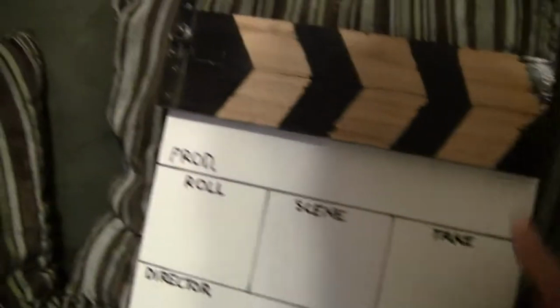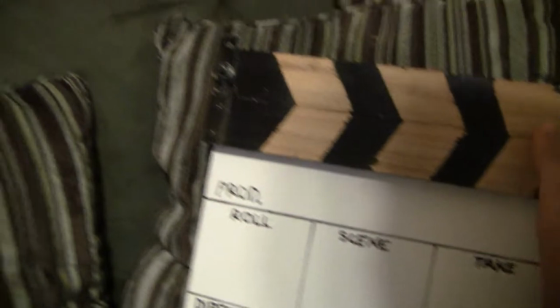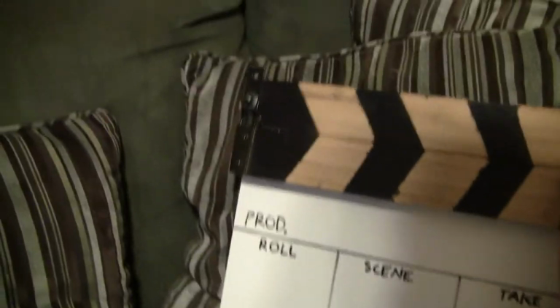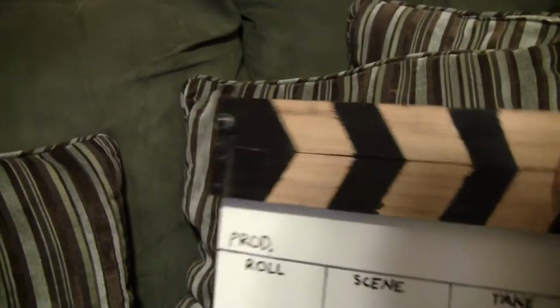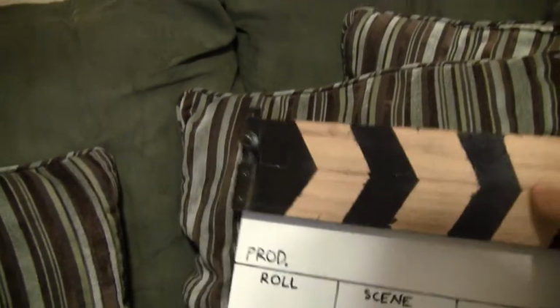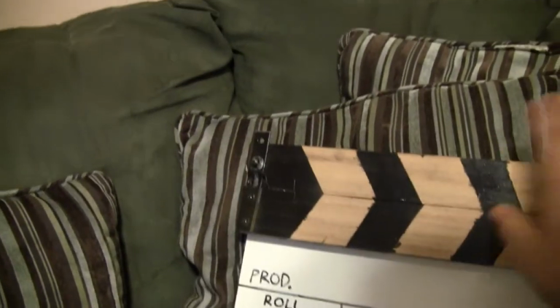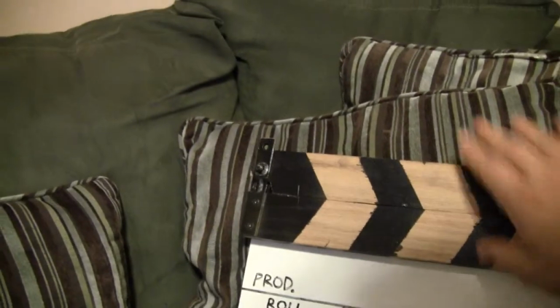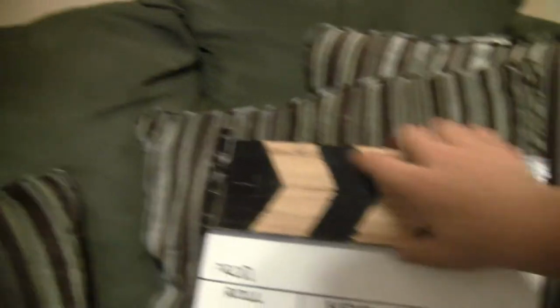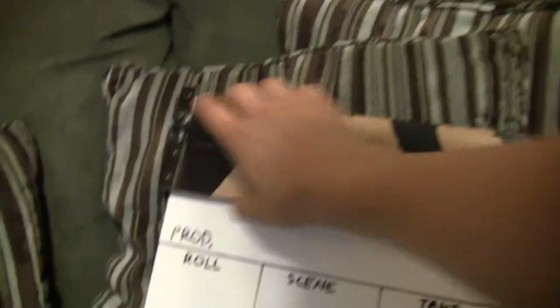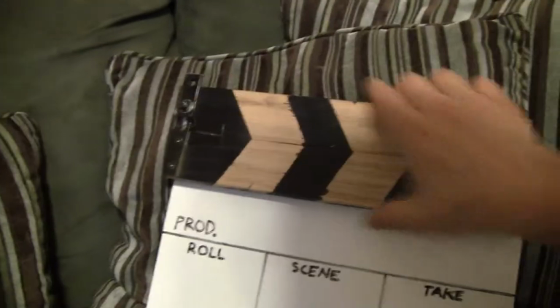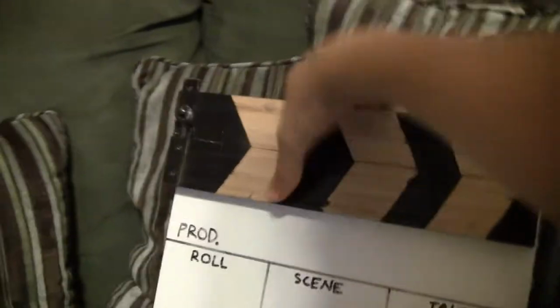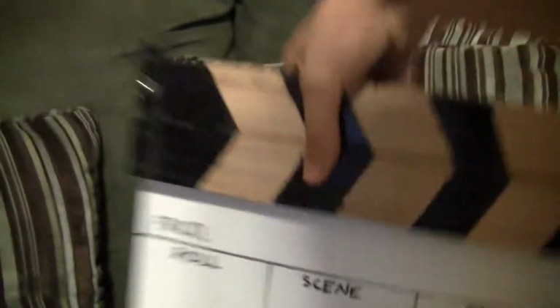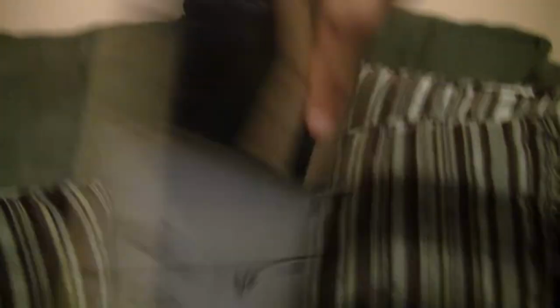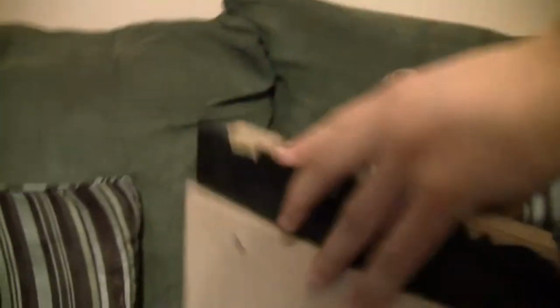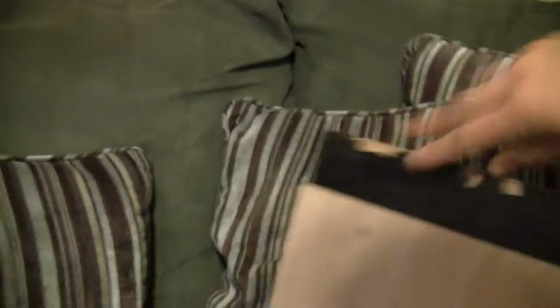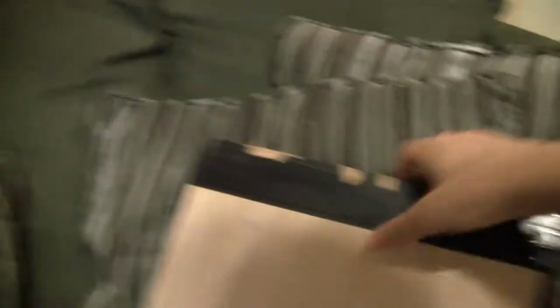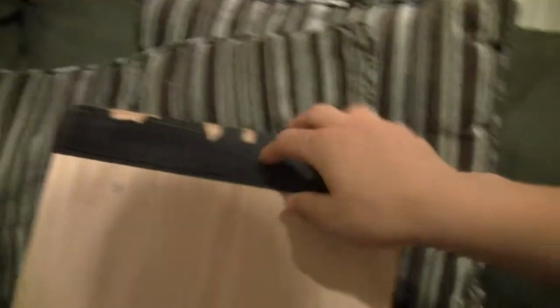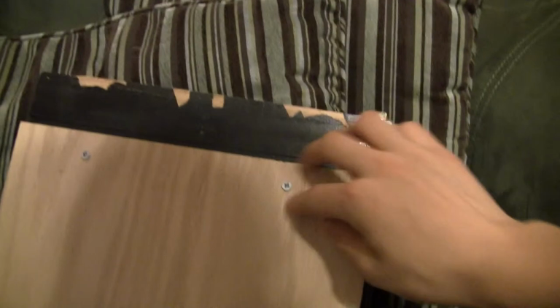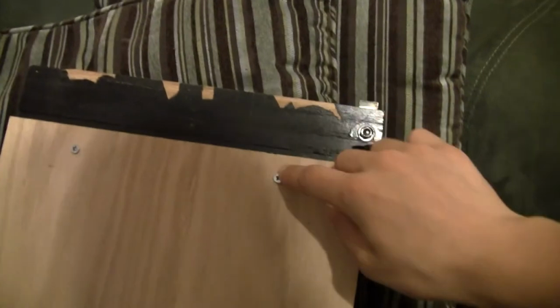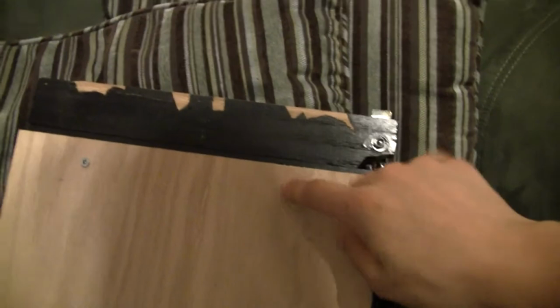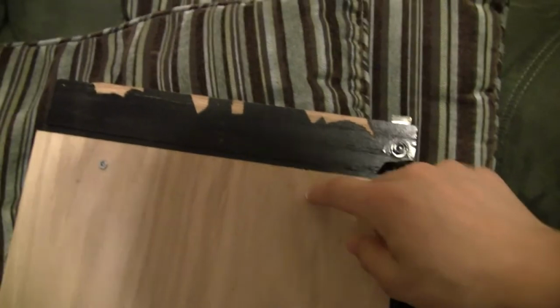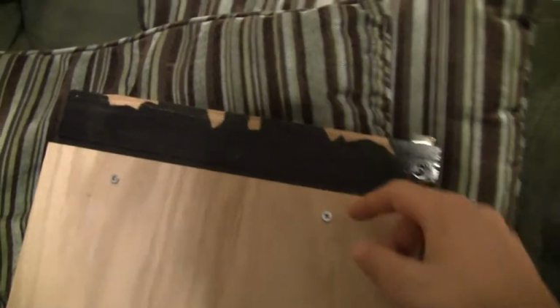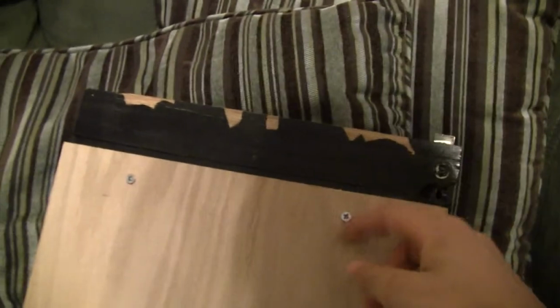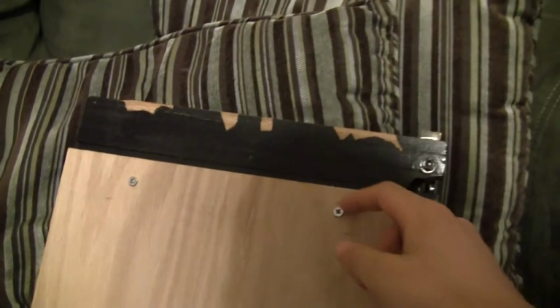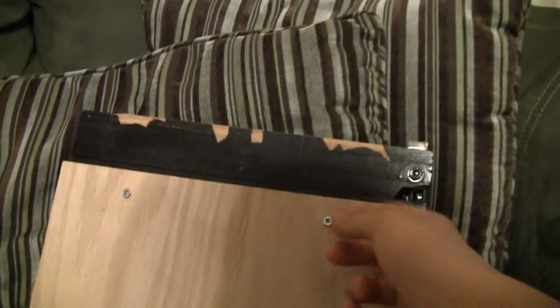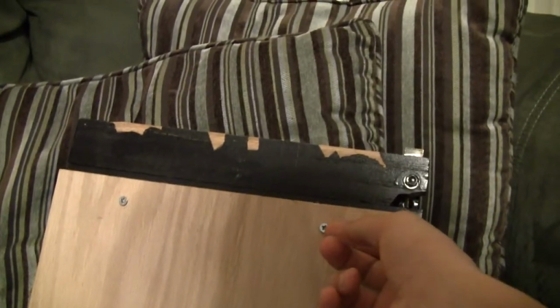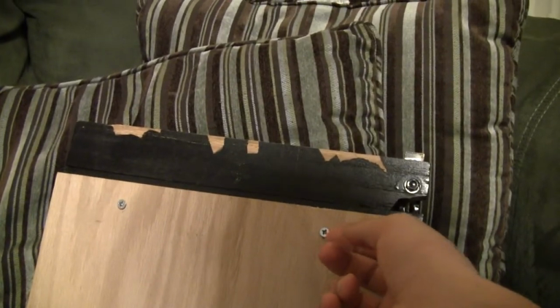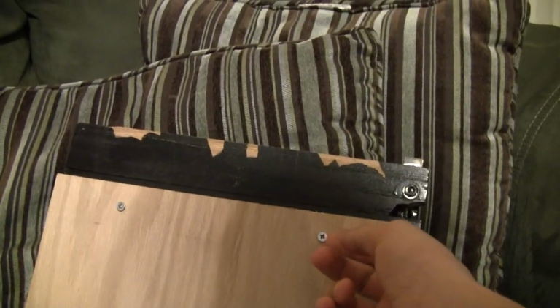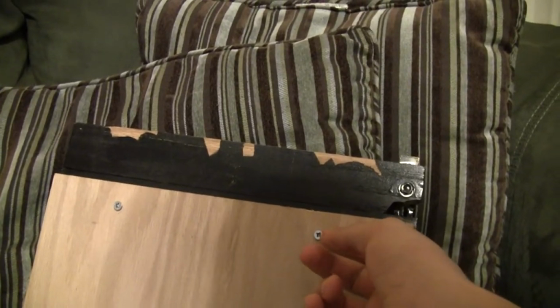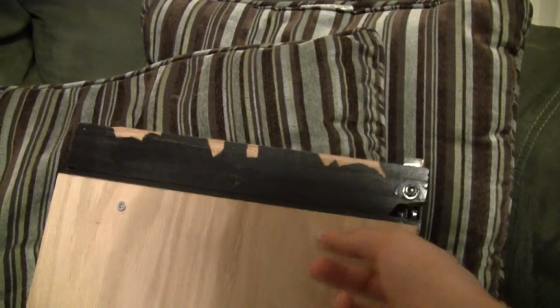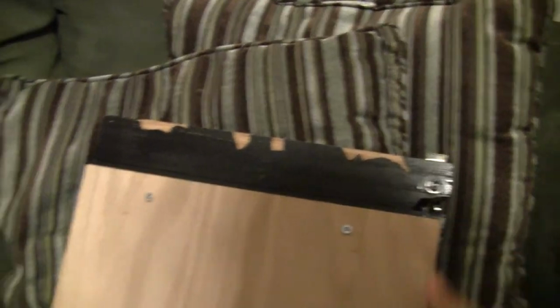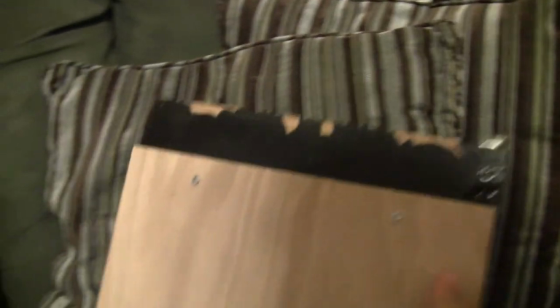And then I just took this contraption here and screwed it with really small screws on the back, and it works perfectly.